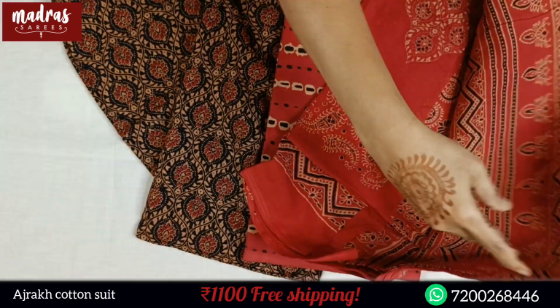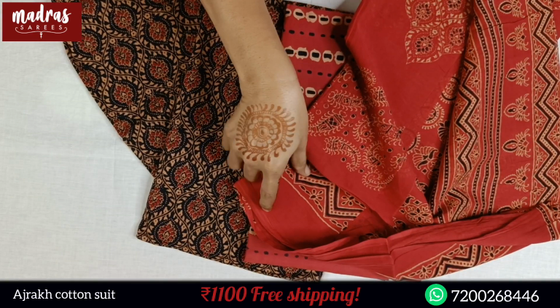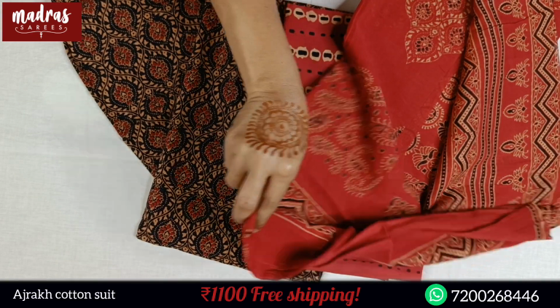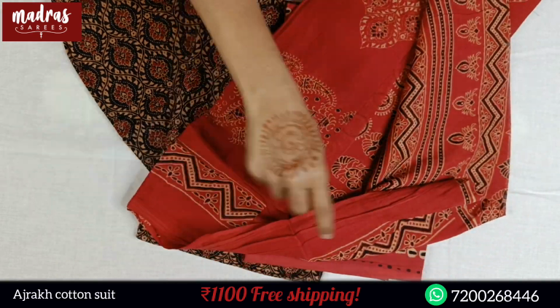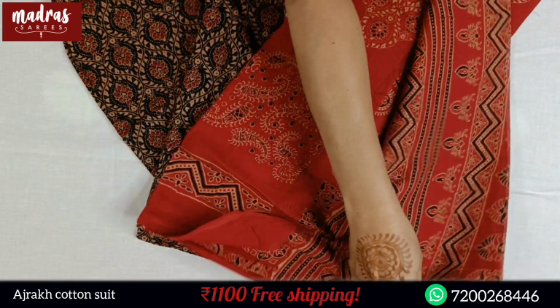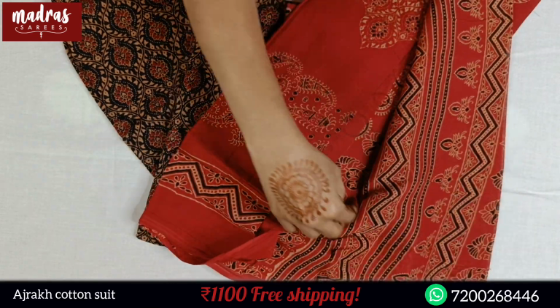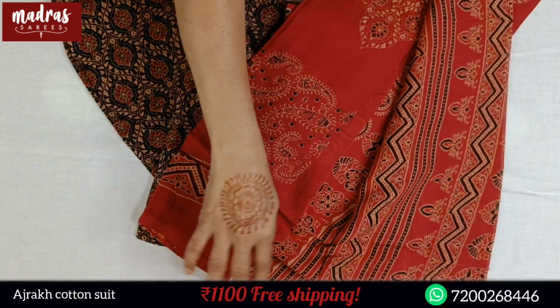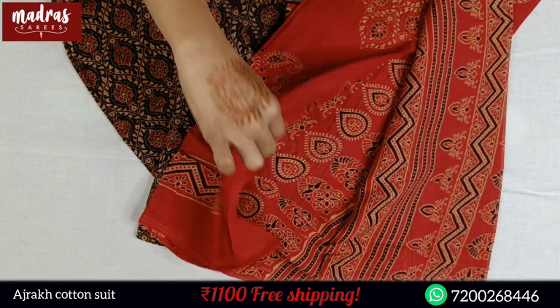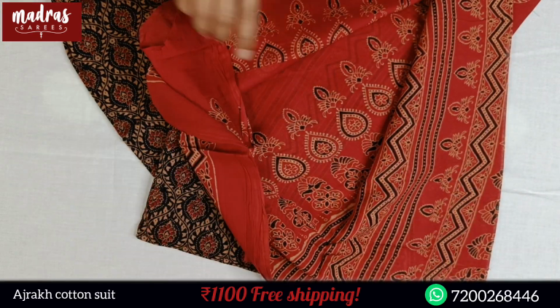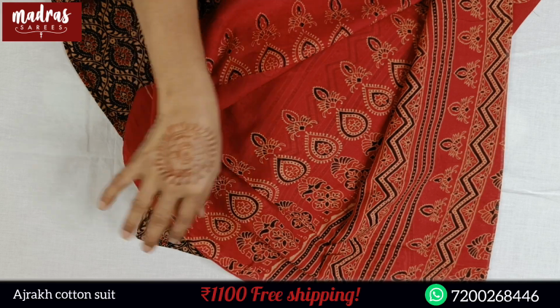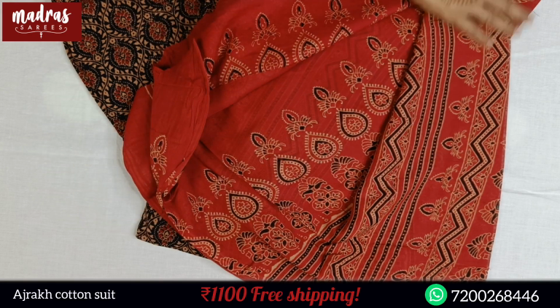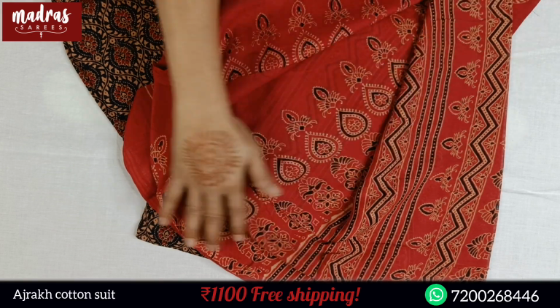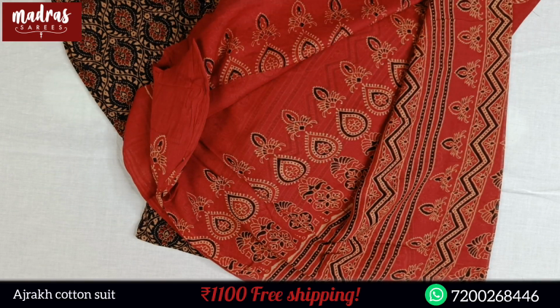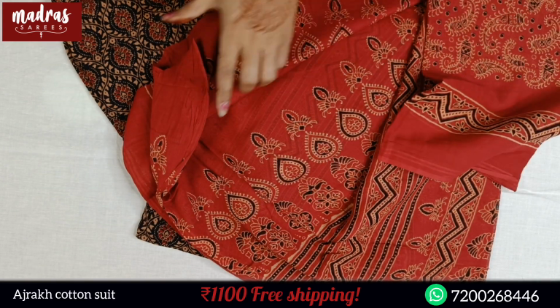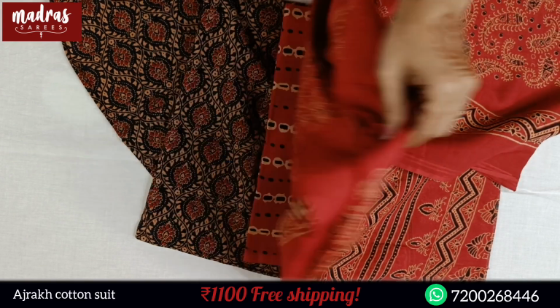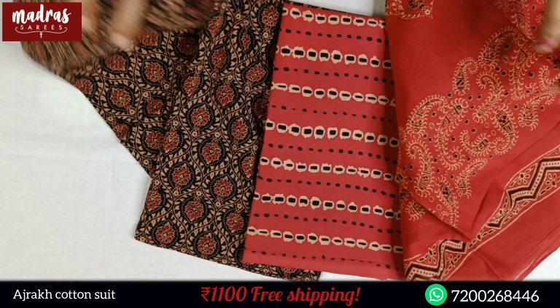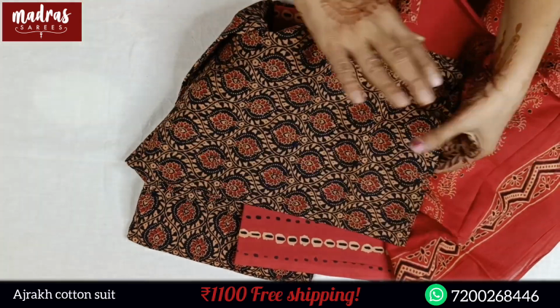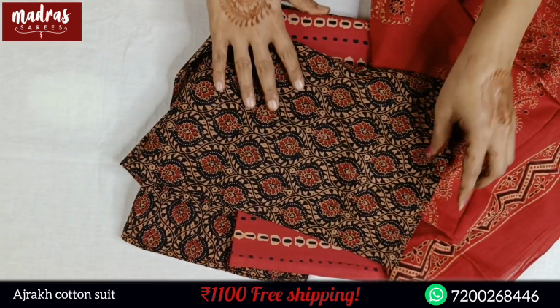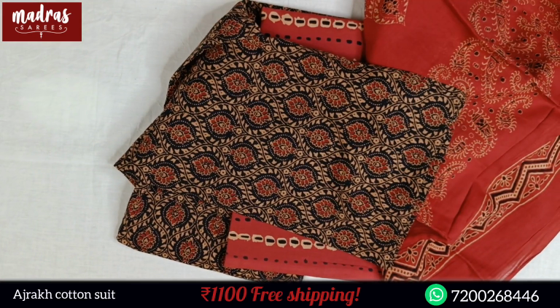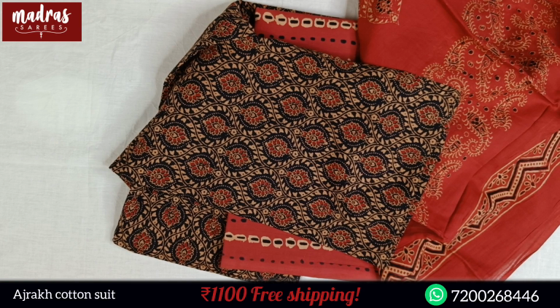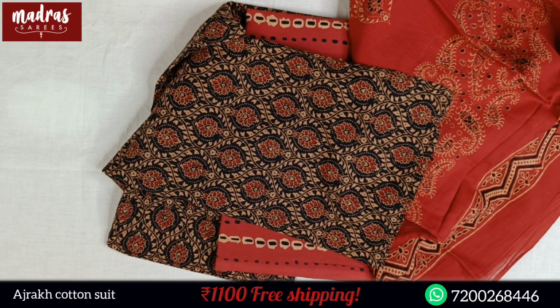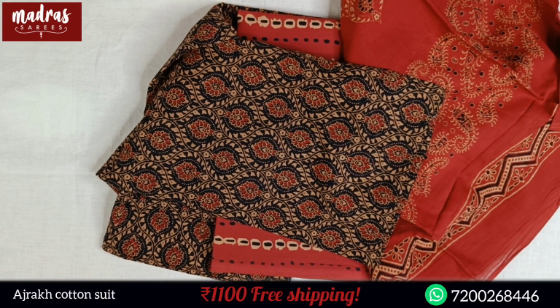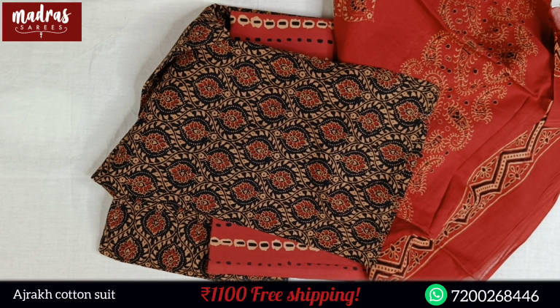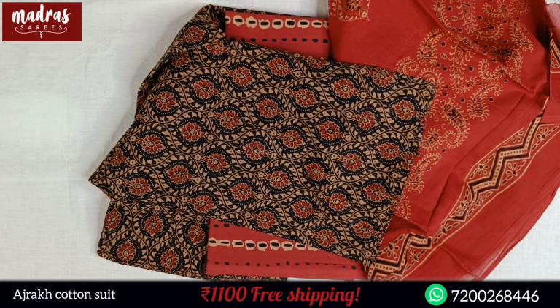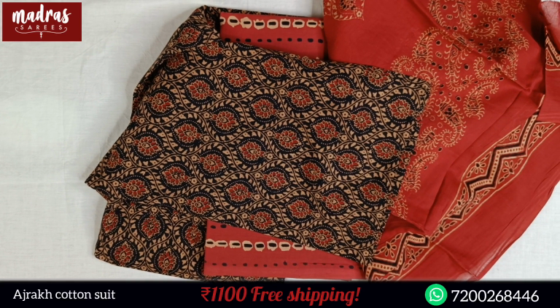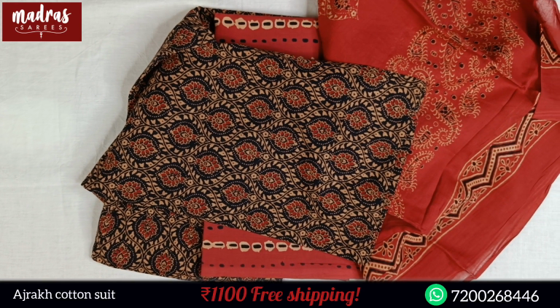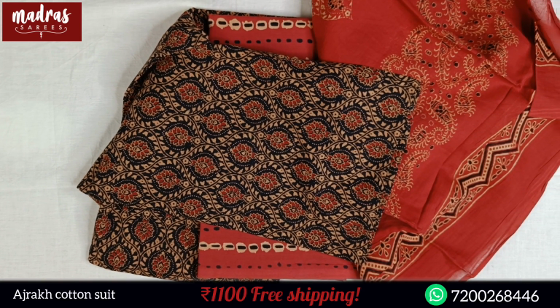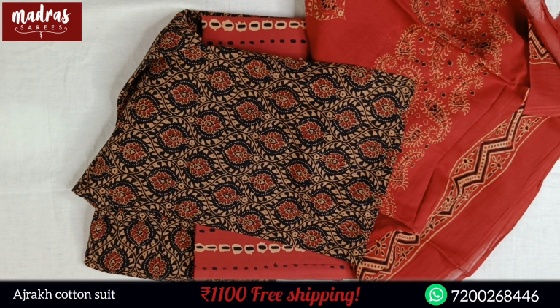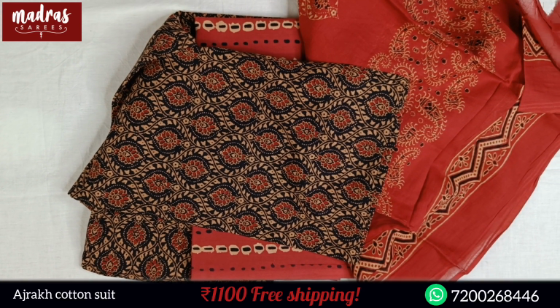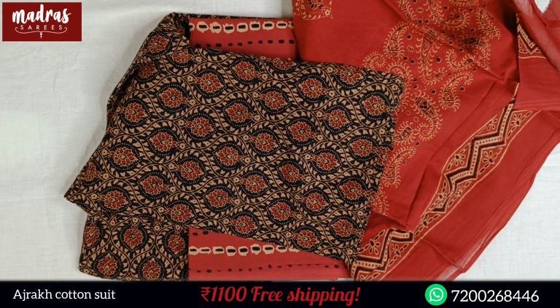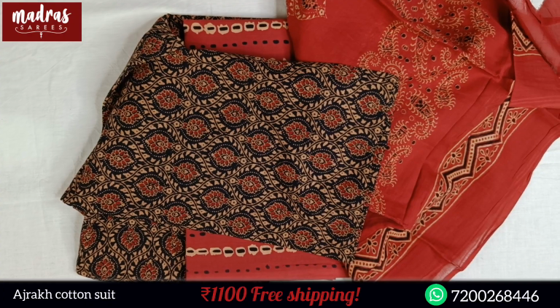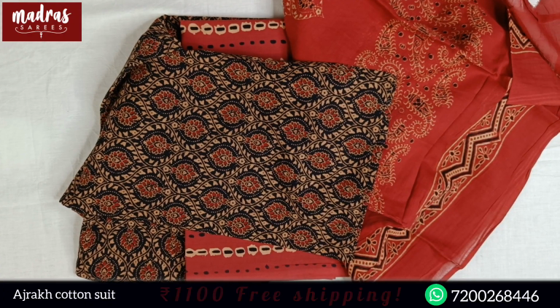You can use it as a store for your regular short top. Fabulous print, and this is the top. This entire suit is pure cotton, cool as a cucumber season — 1100, free shipping all over India.